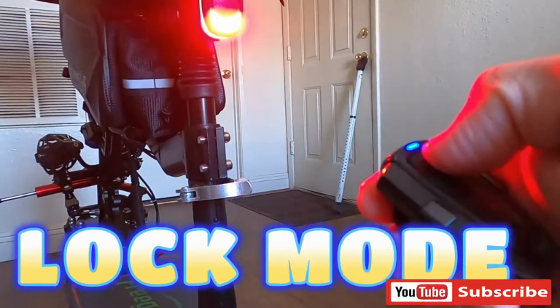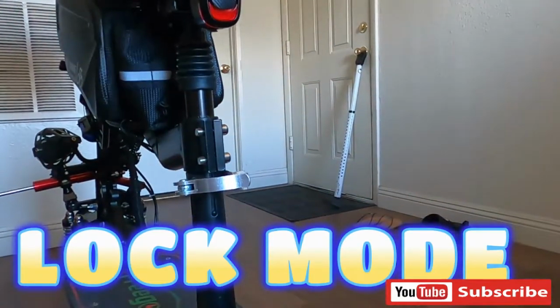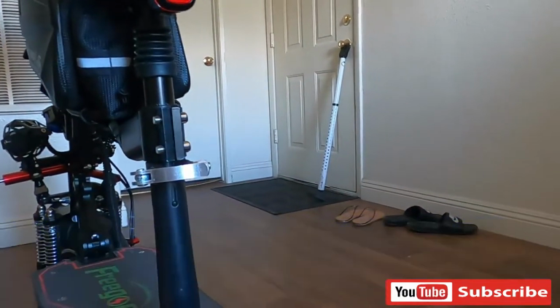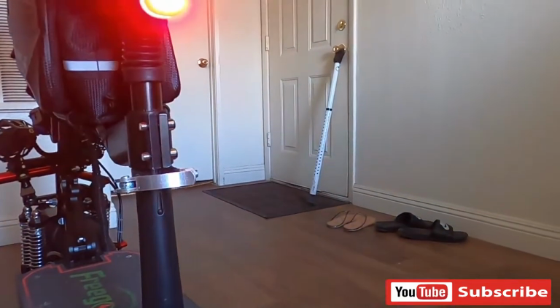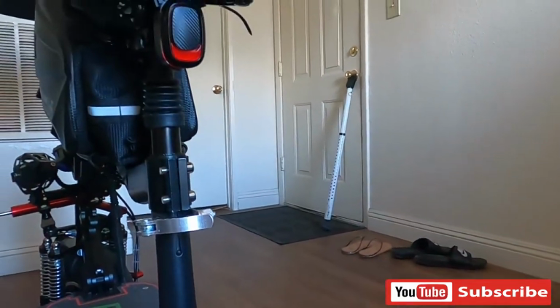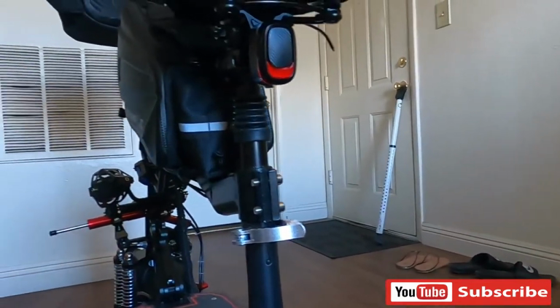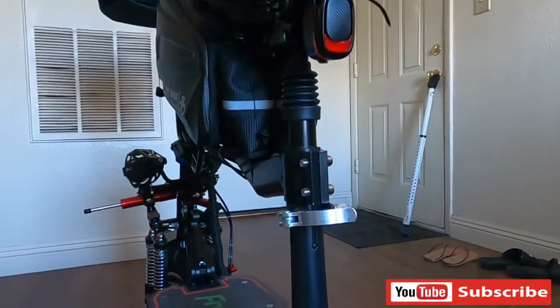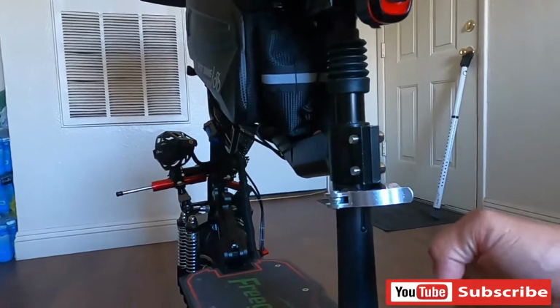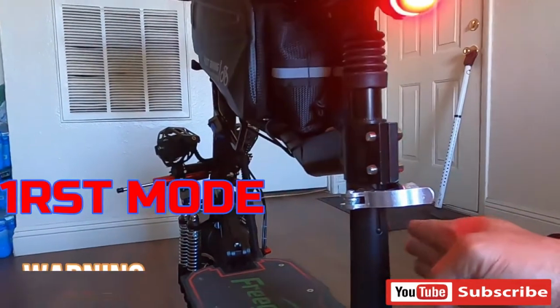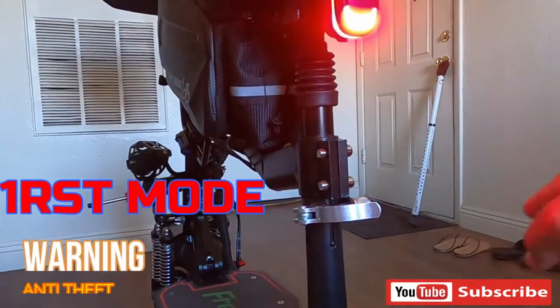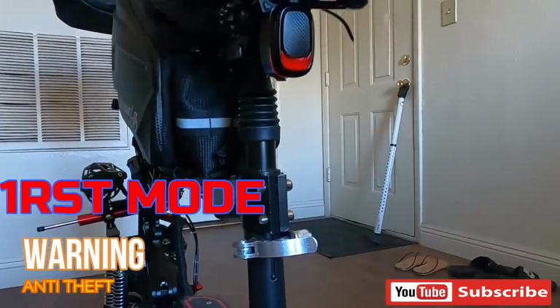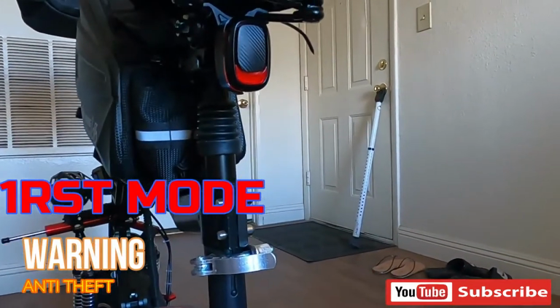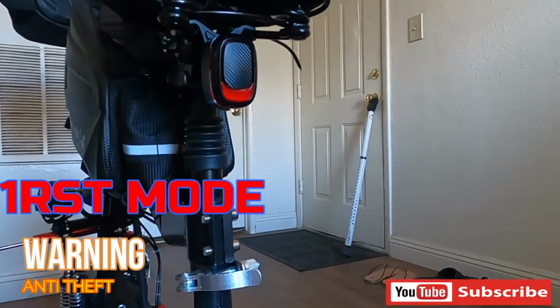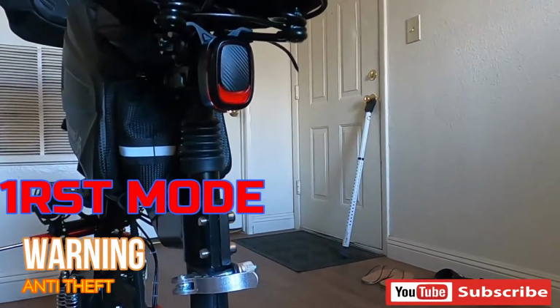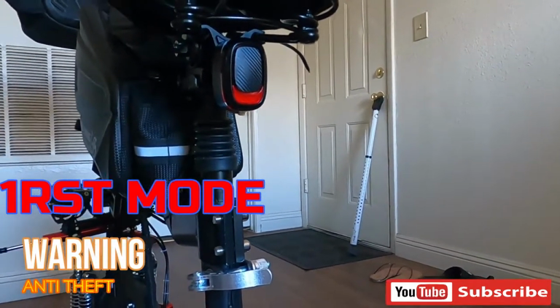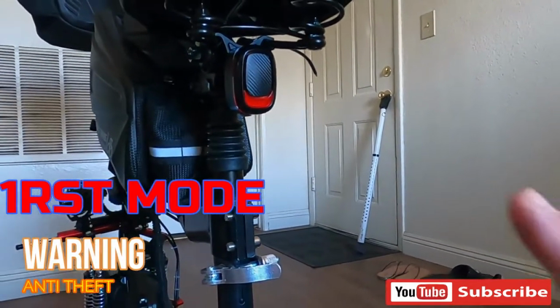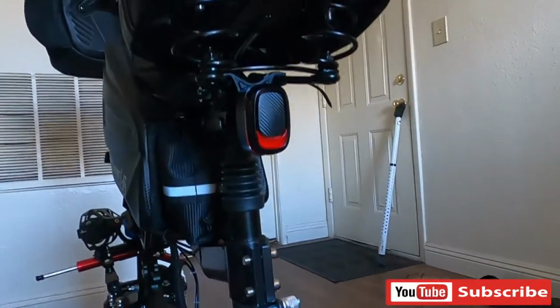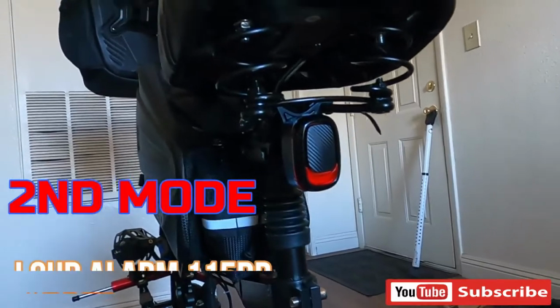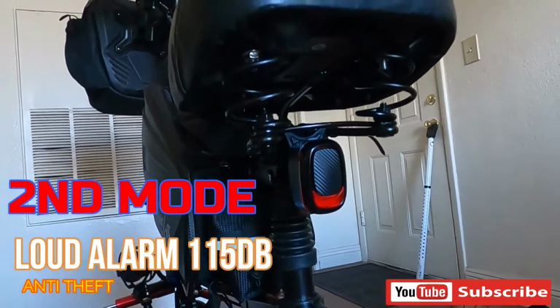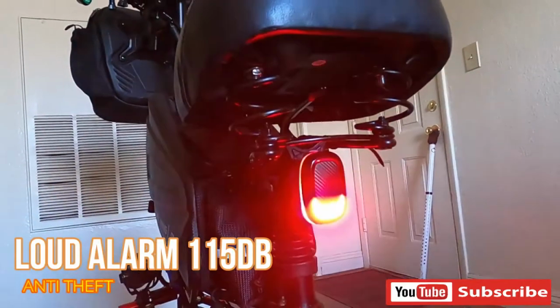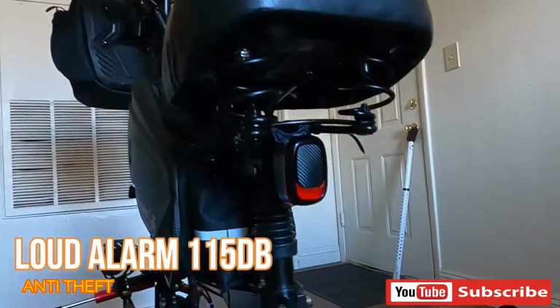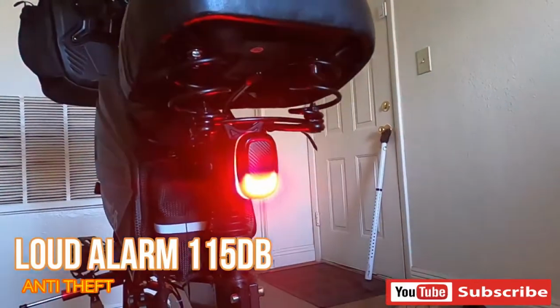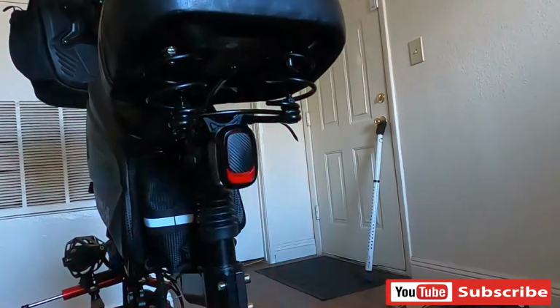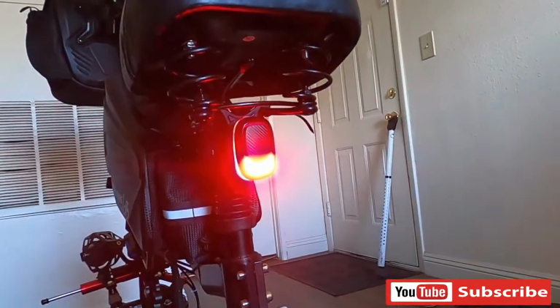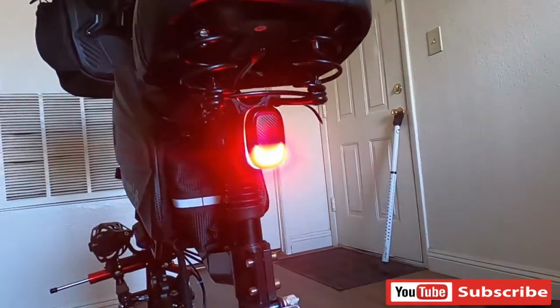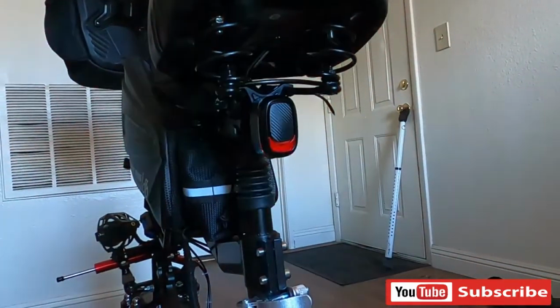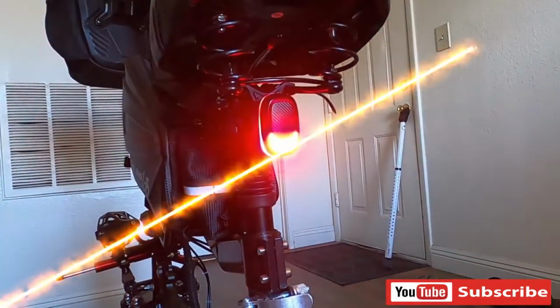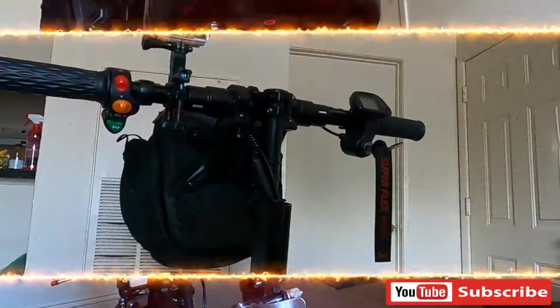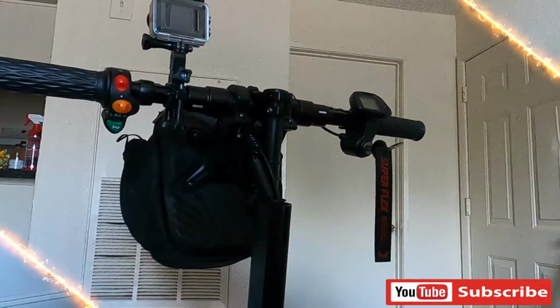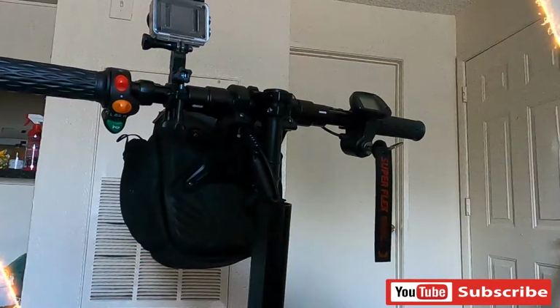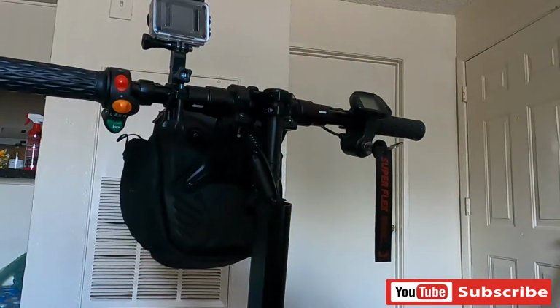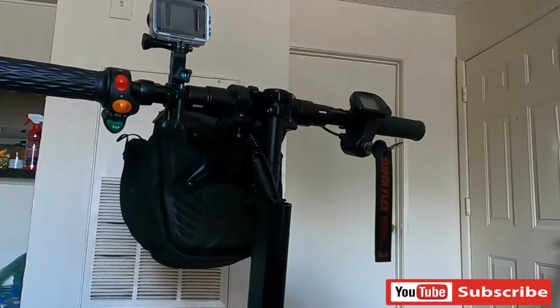And lock mode. So i-gagalawin mo yung warning tip — and second, pag ginalaw mo na talaga, loud alarm. Yun ang gagawin natin.